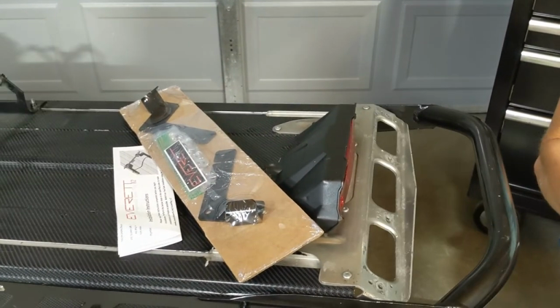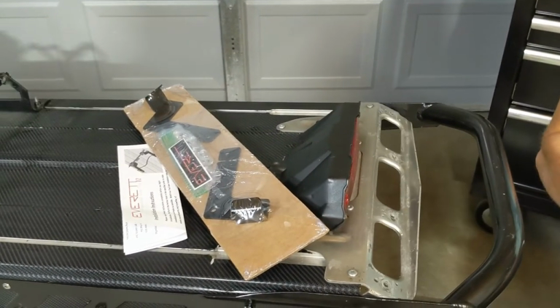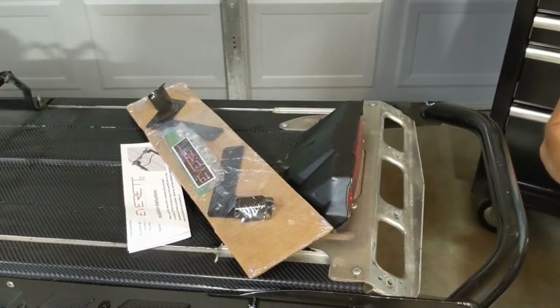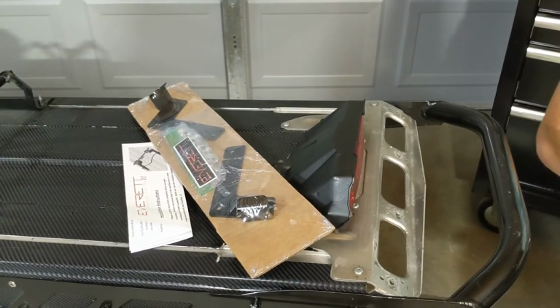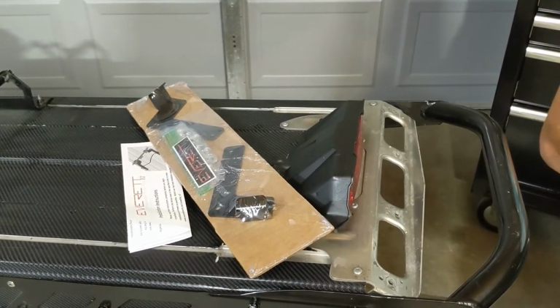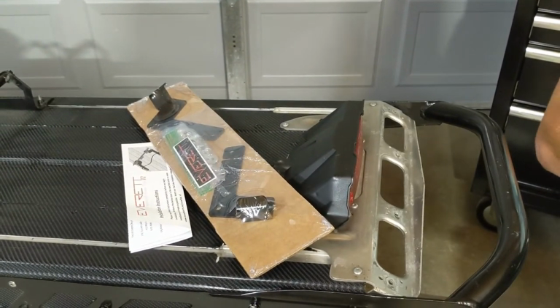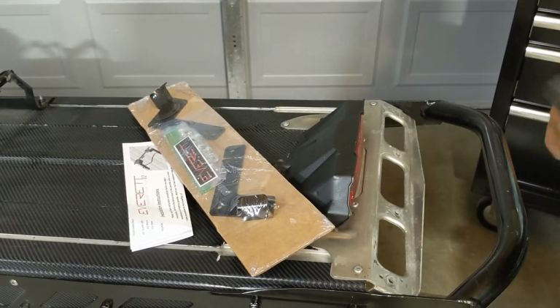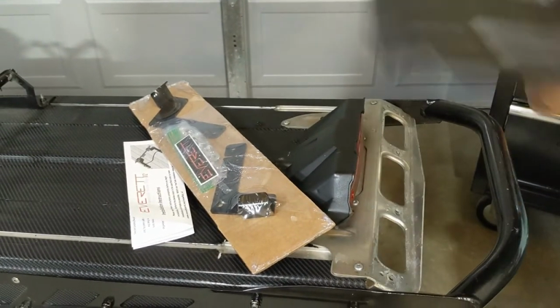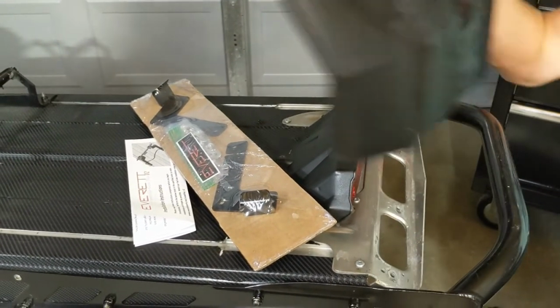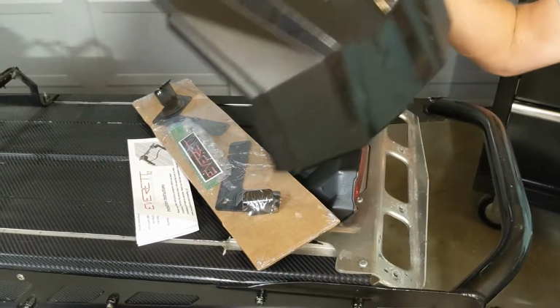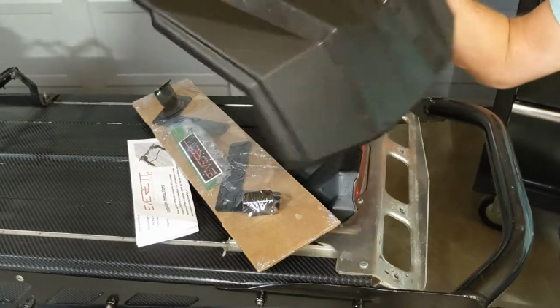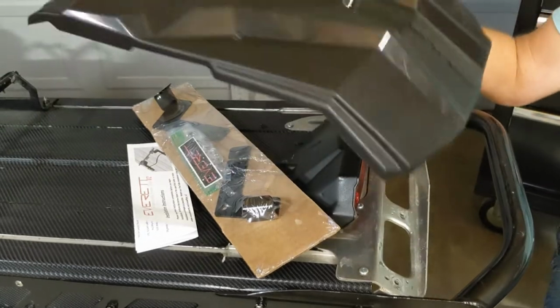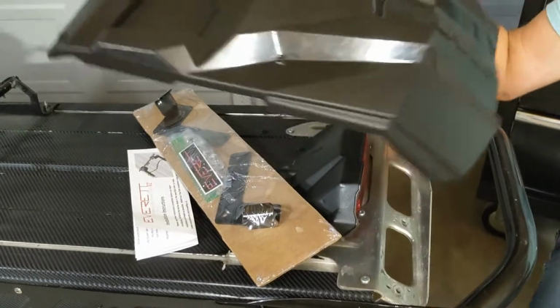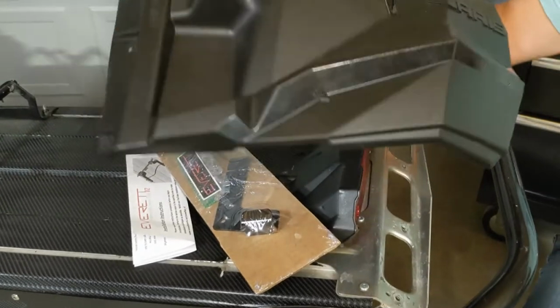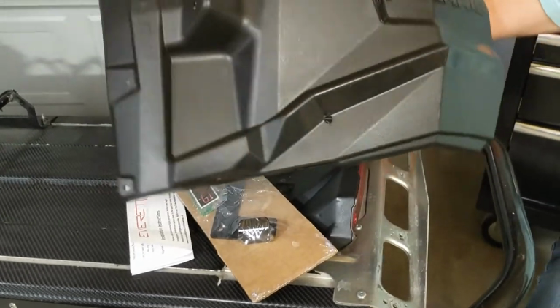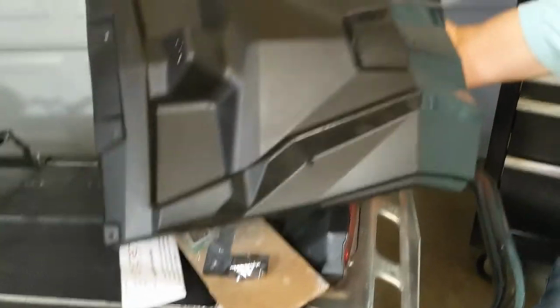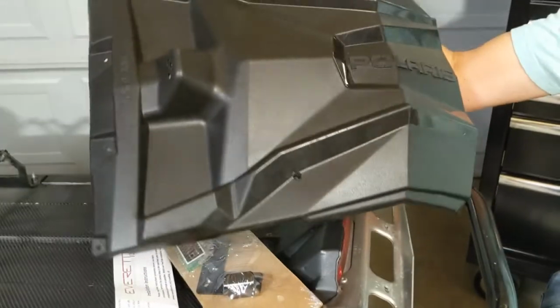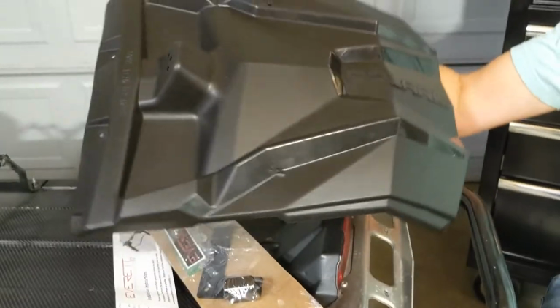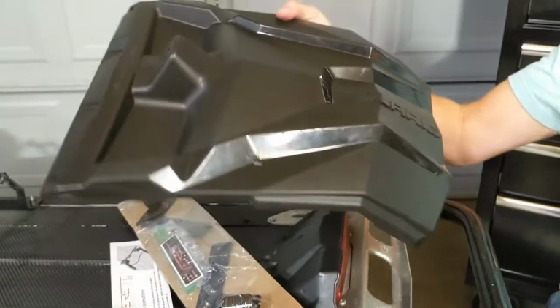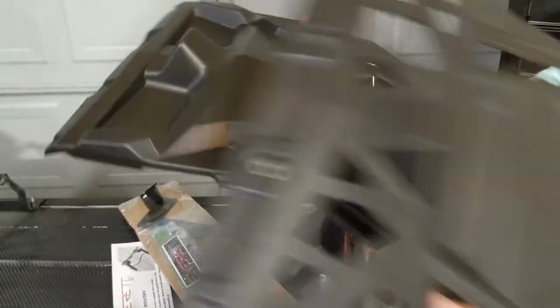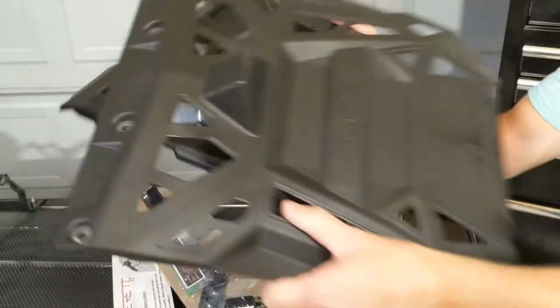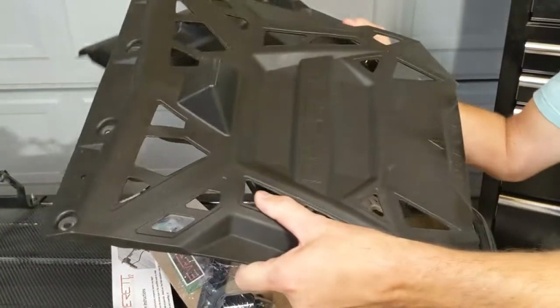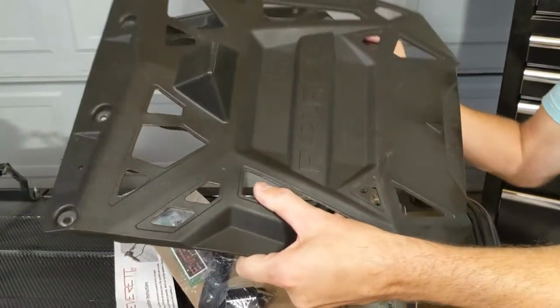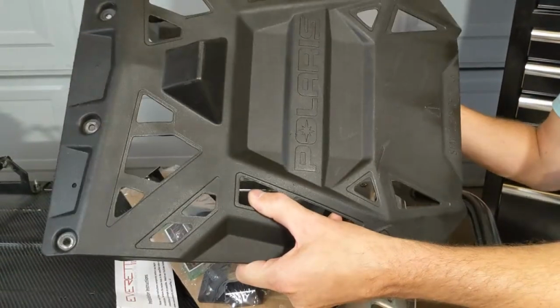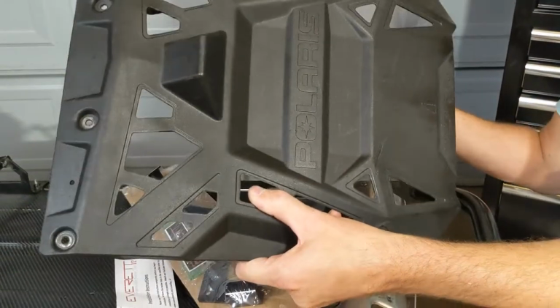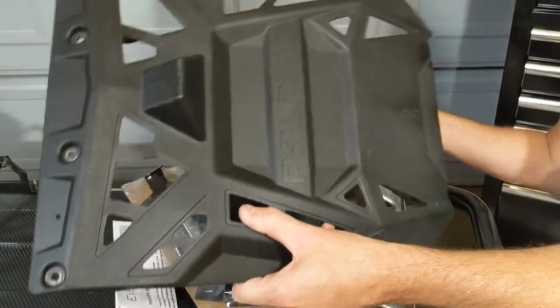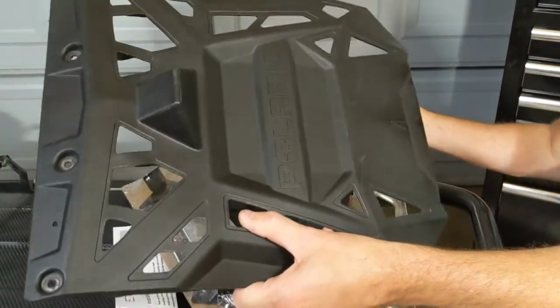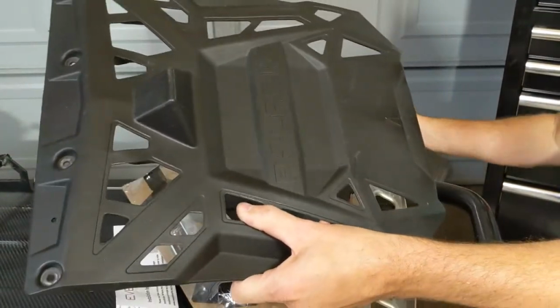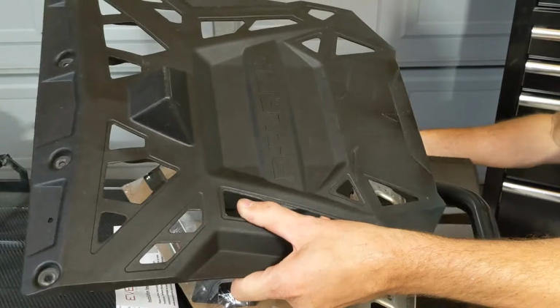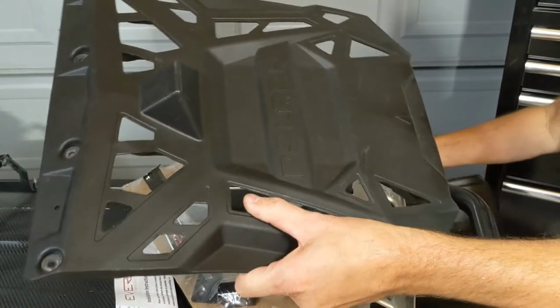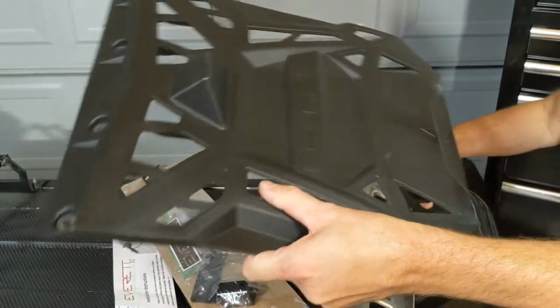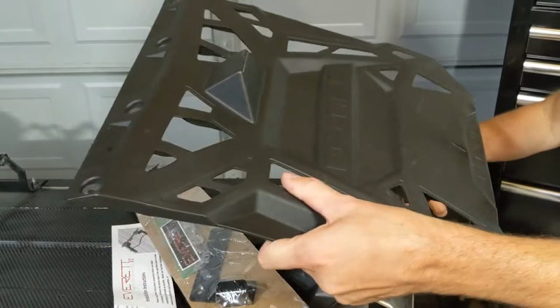As a reminder, these are the snow flaps that the kit works with. It essentially works with the snow flaps on all ProRide and Axis chassis mountain sleds.